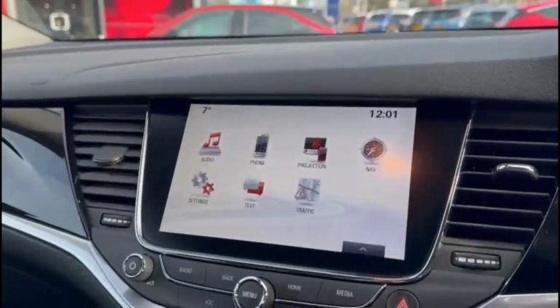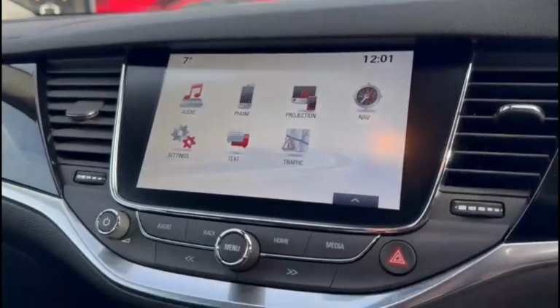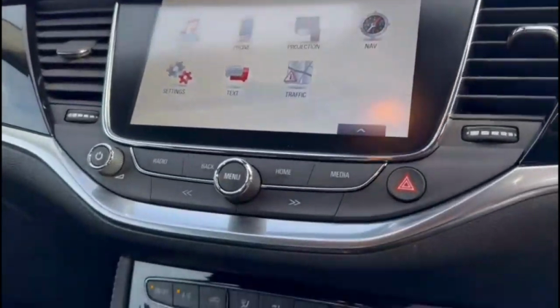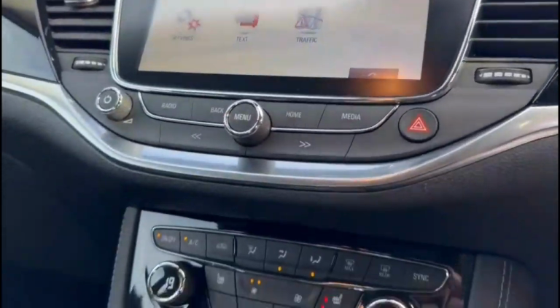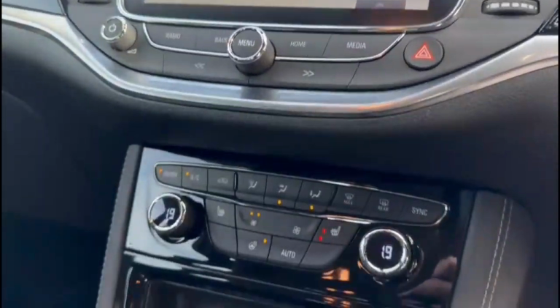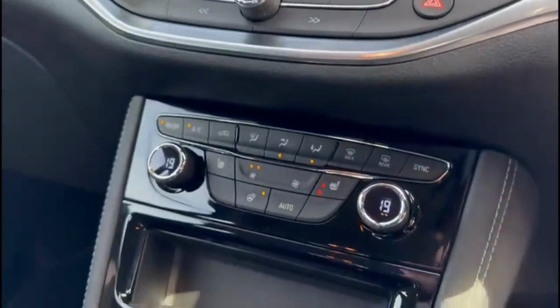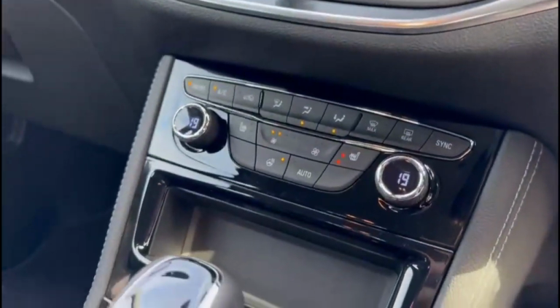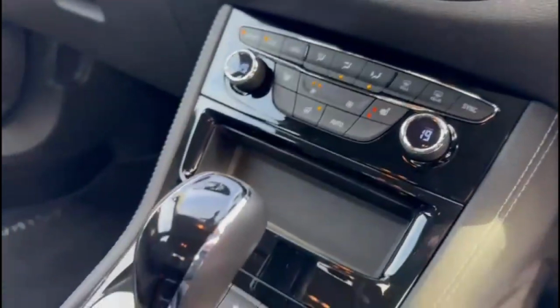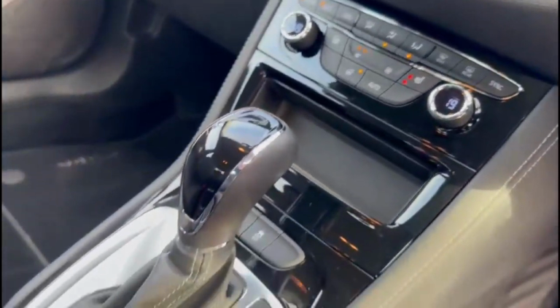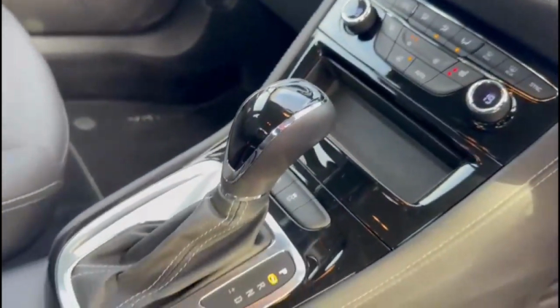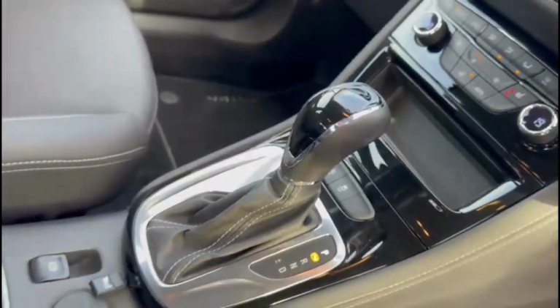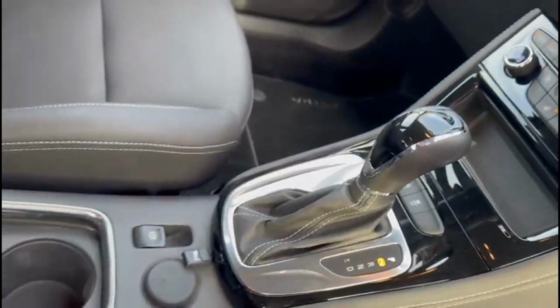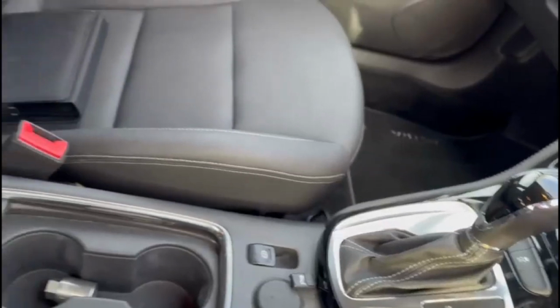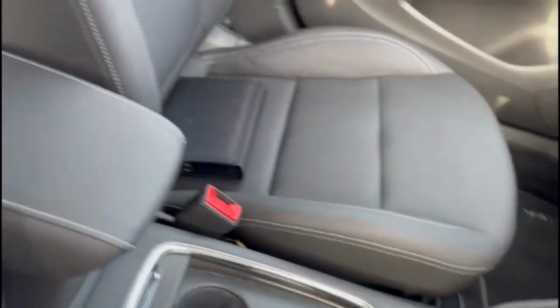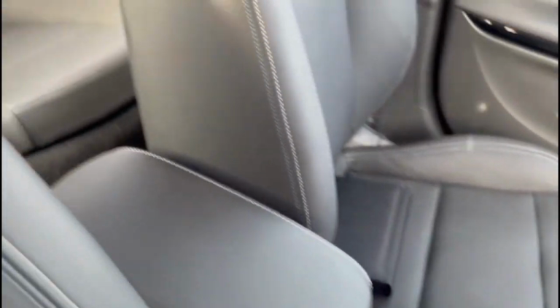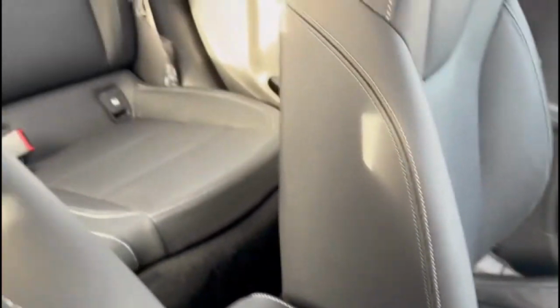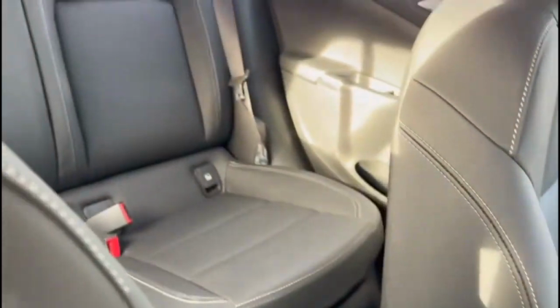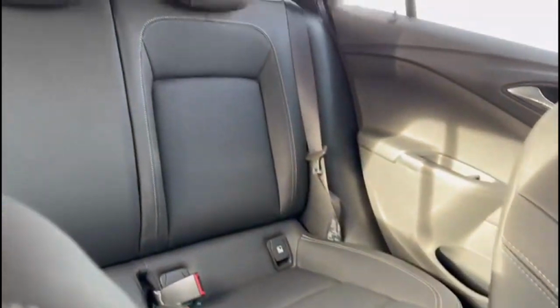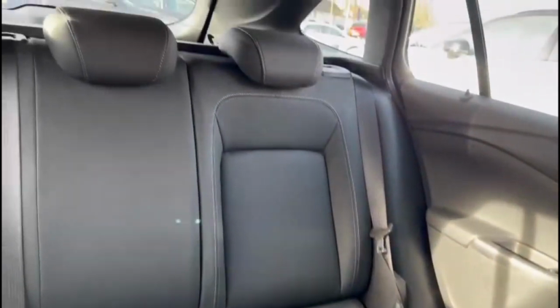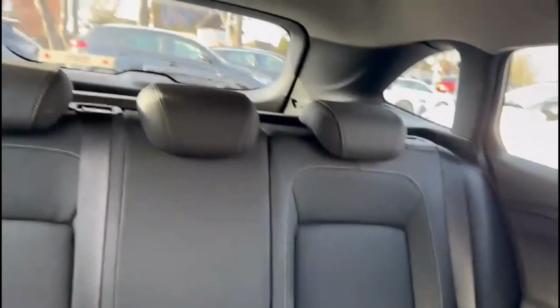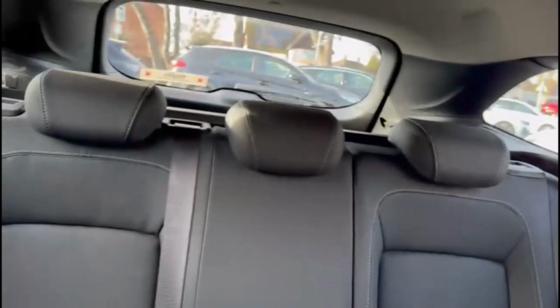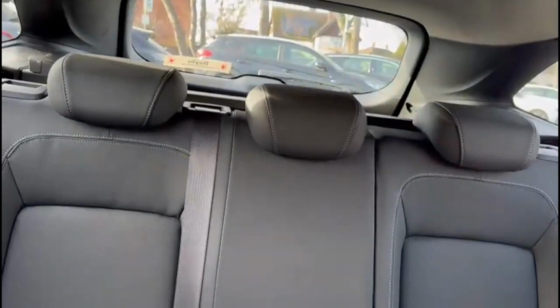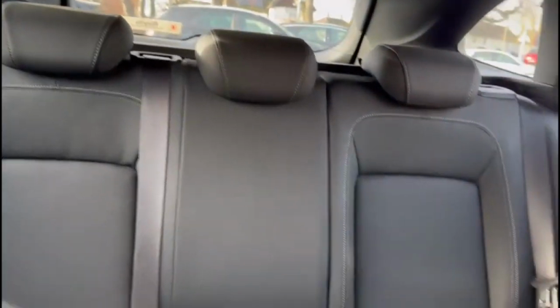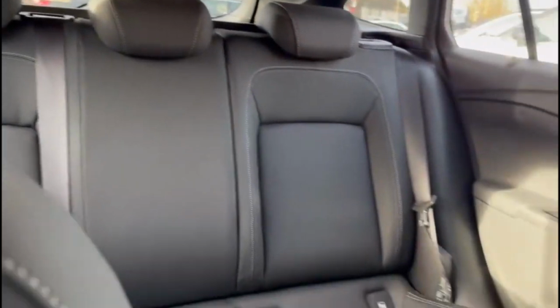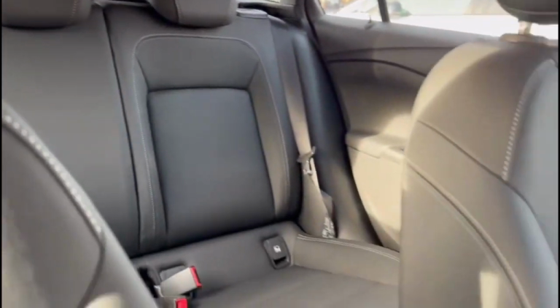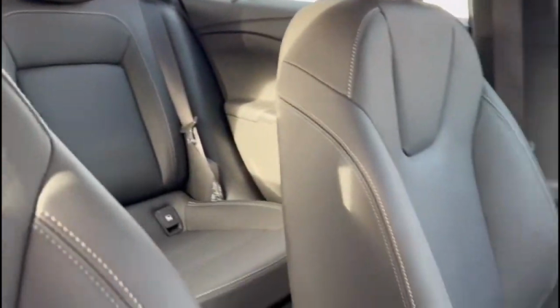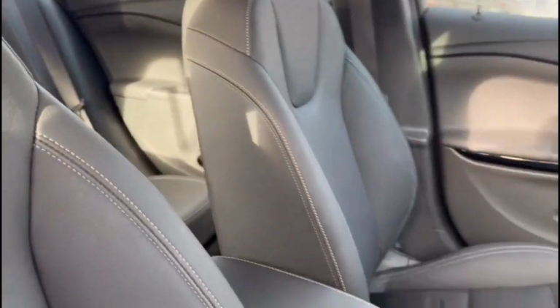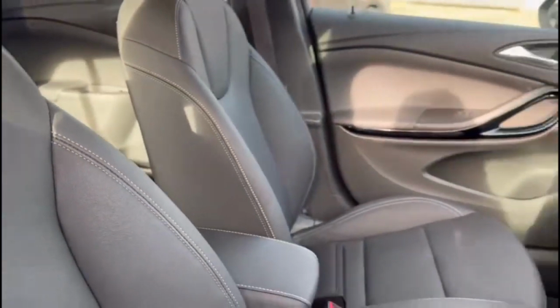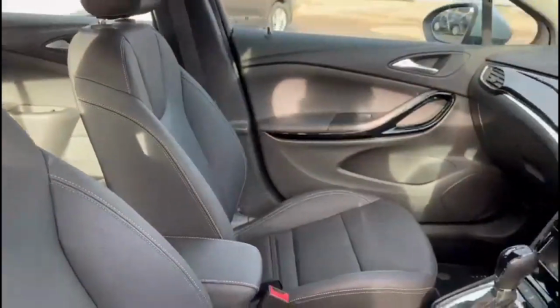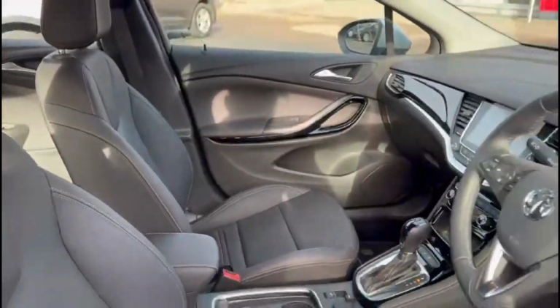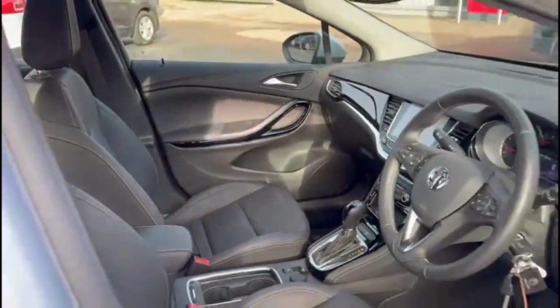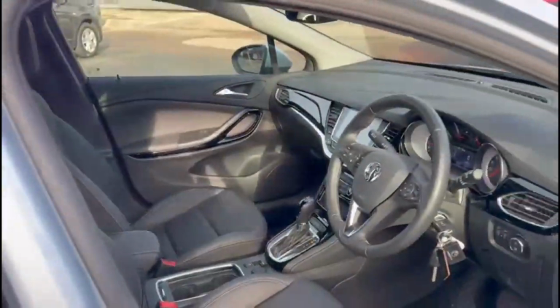Intelli-Link touchscreen. Climate control with heated seats. Automatic gearbox. Rear headrests plus ISOFIX provision. And a height-adjustable driver's seat.